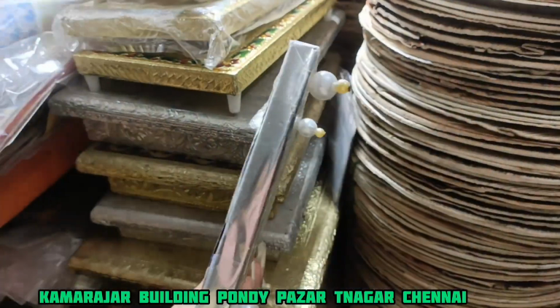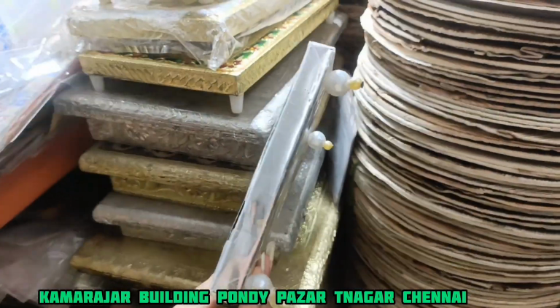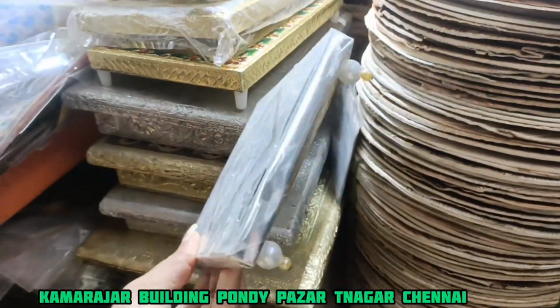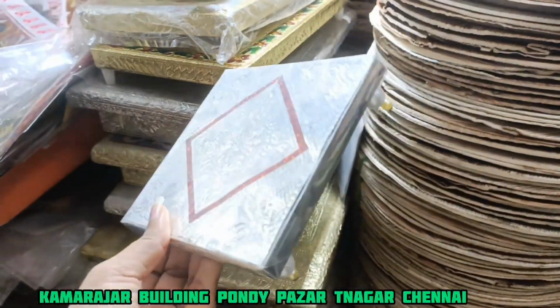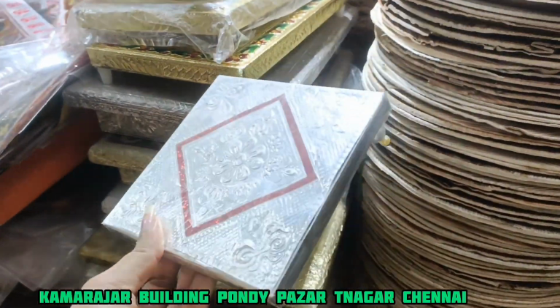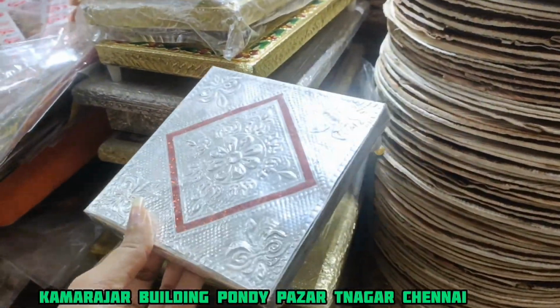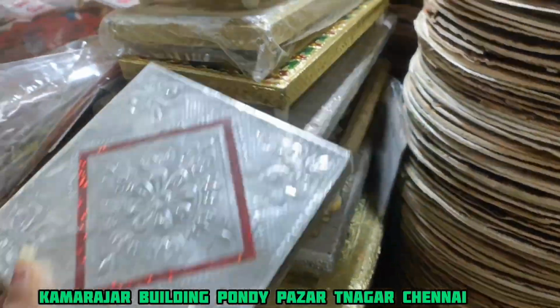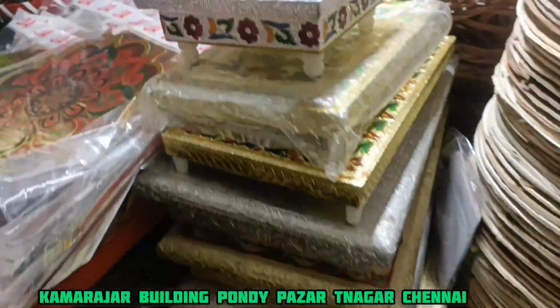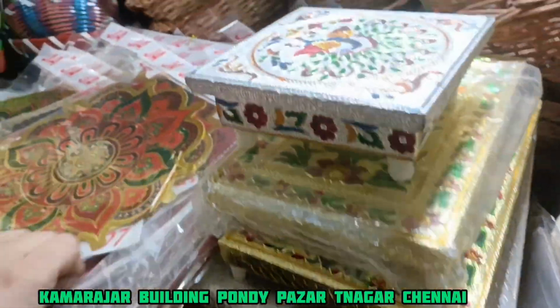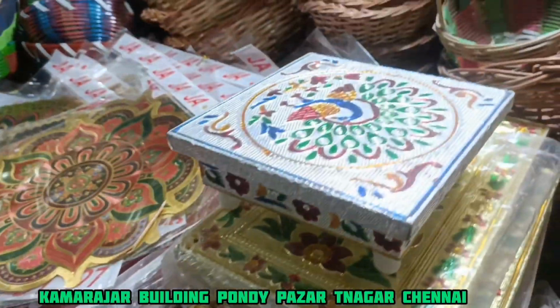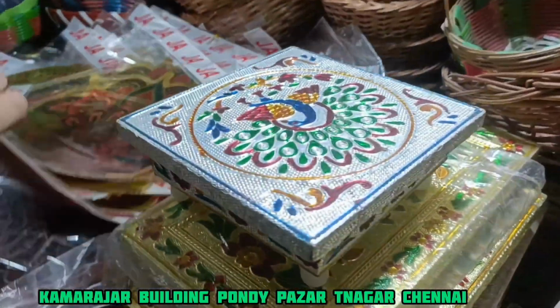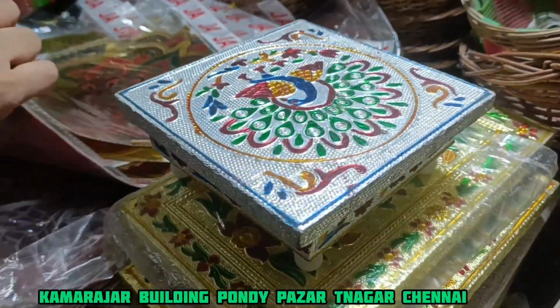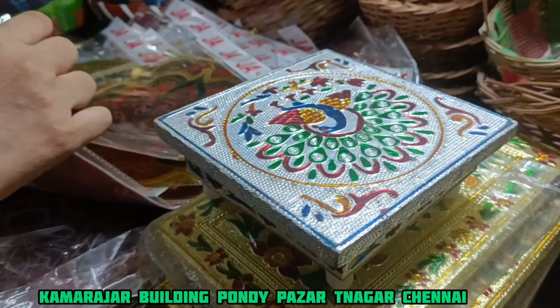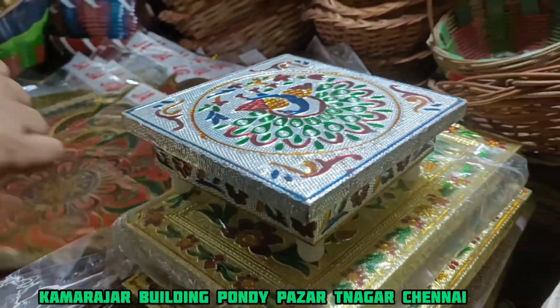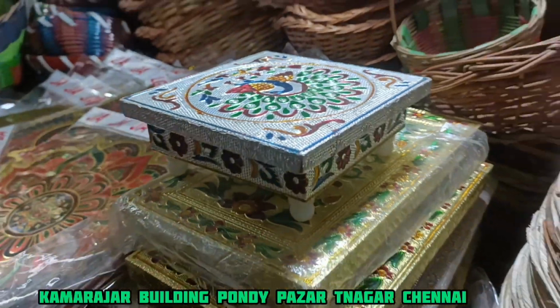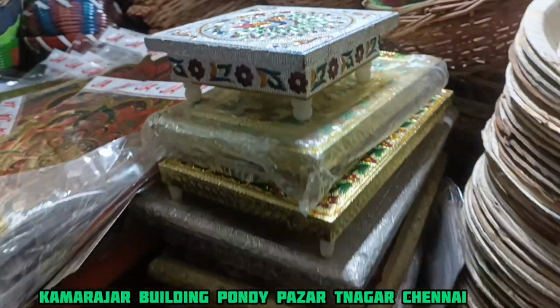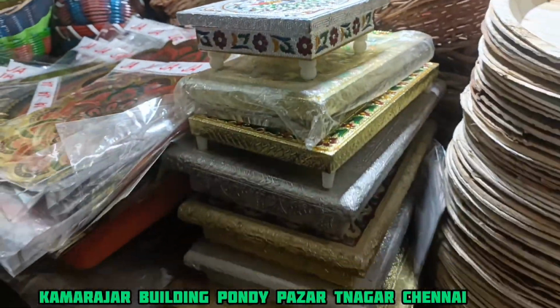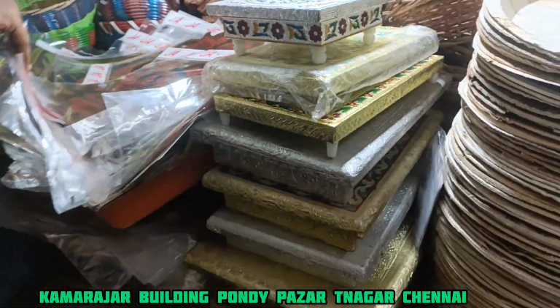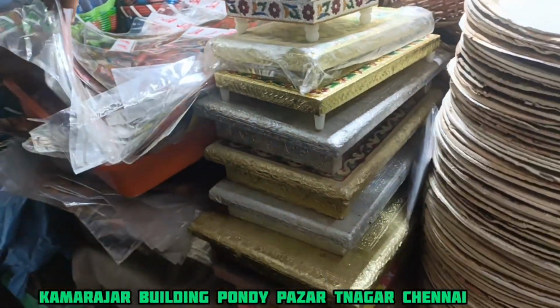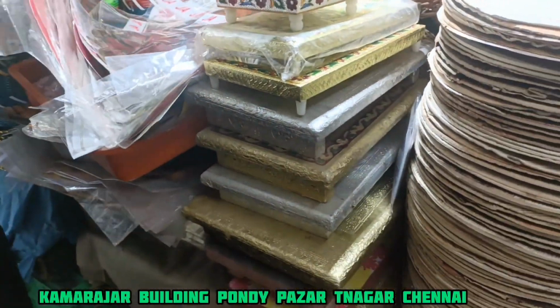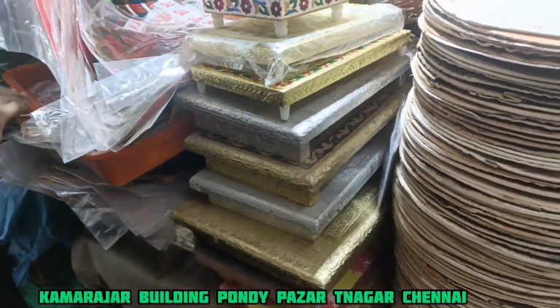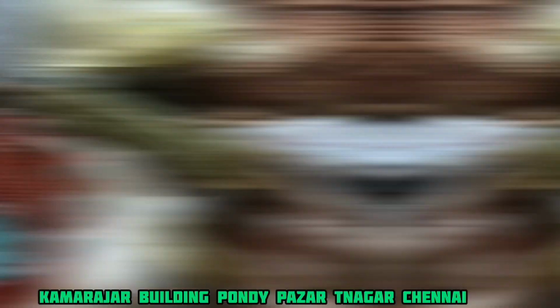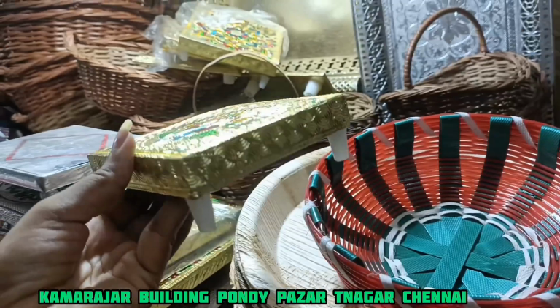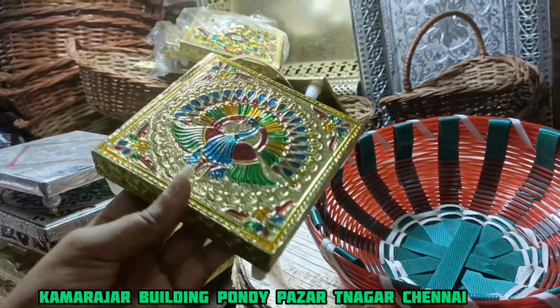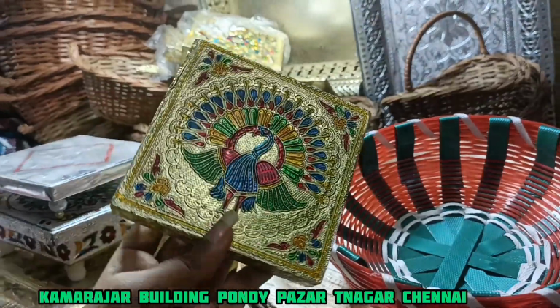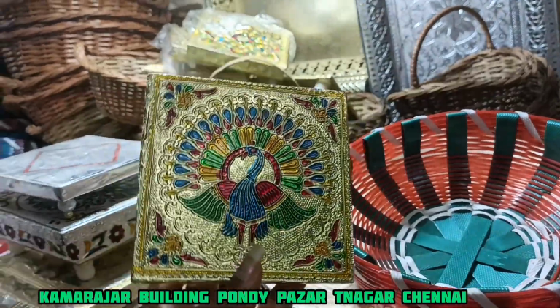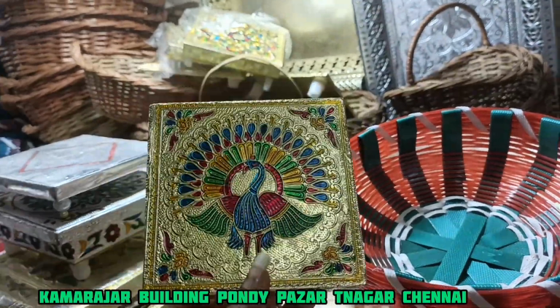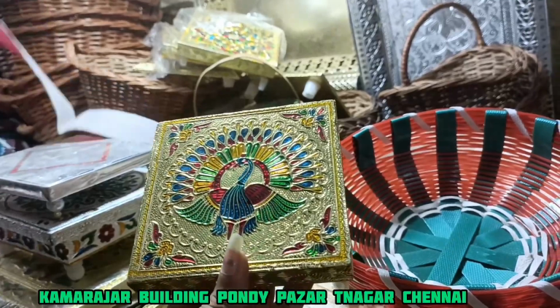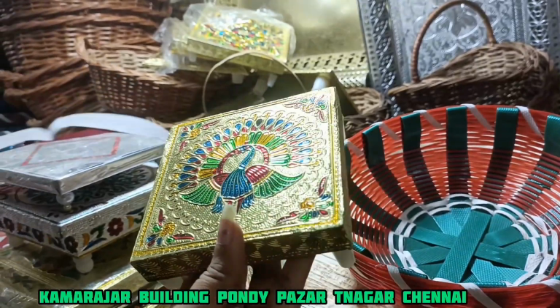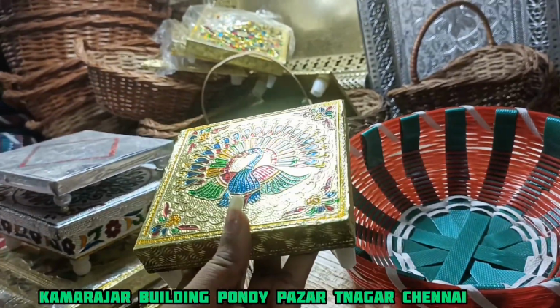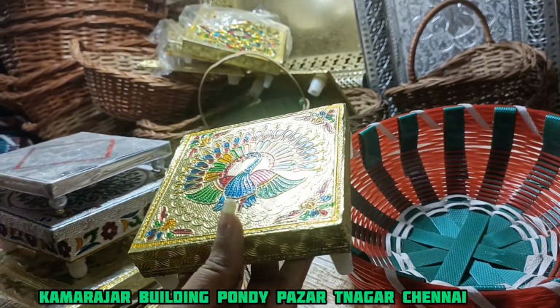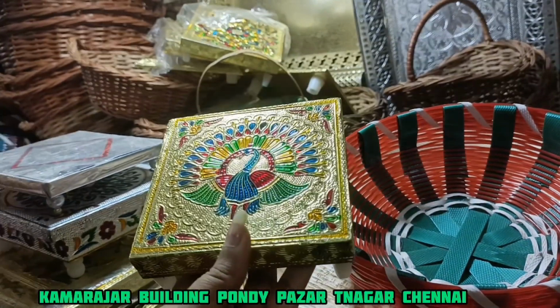We can use a statue in the Pooja area. It's very creative and colorful.